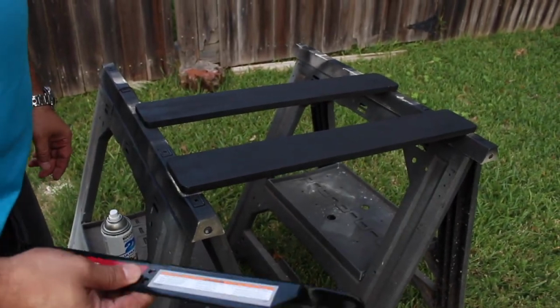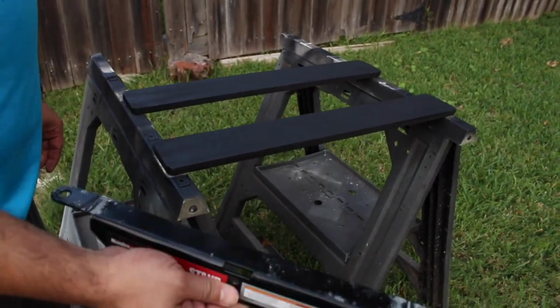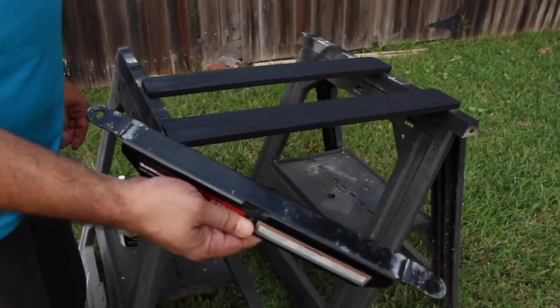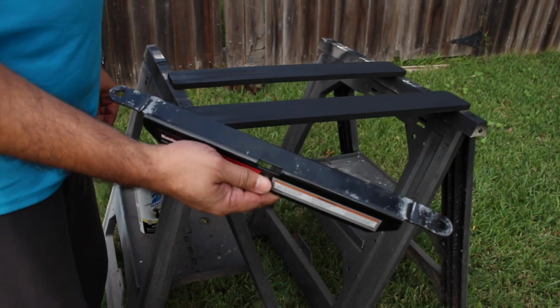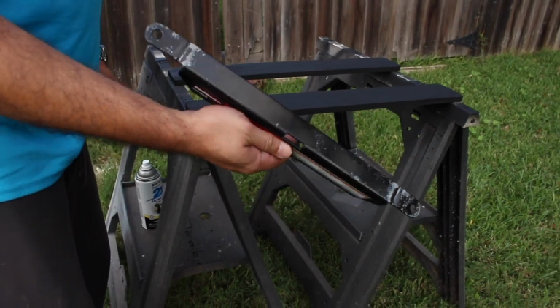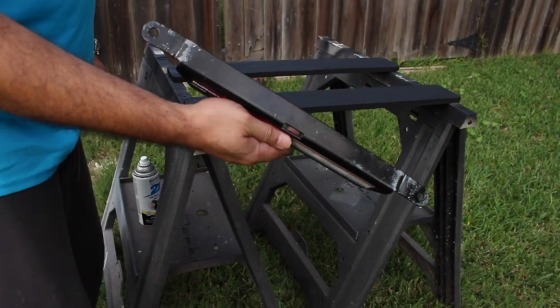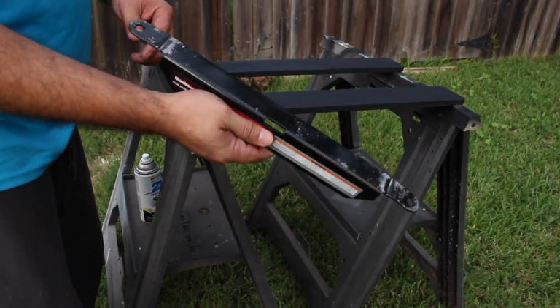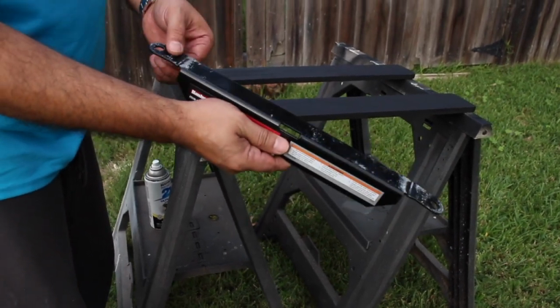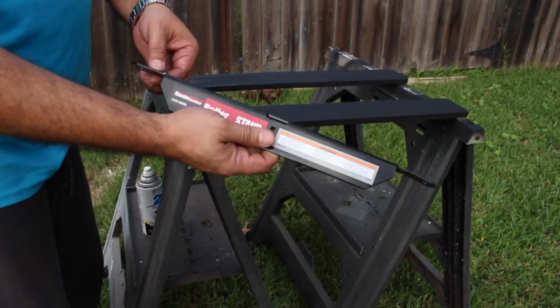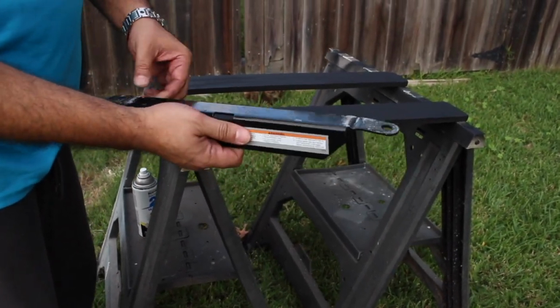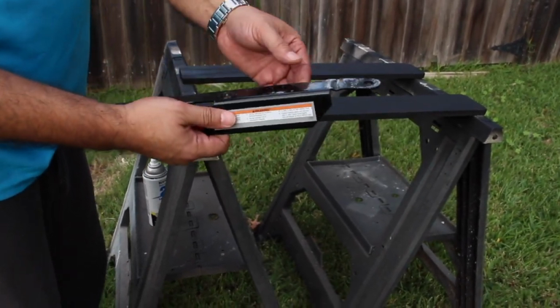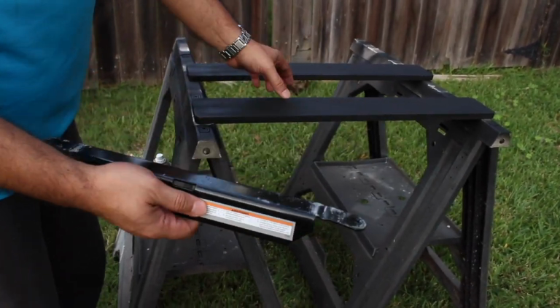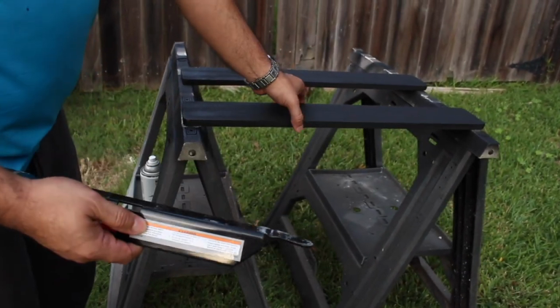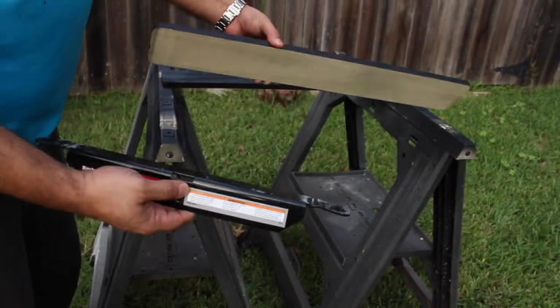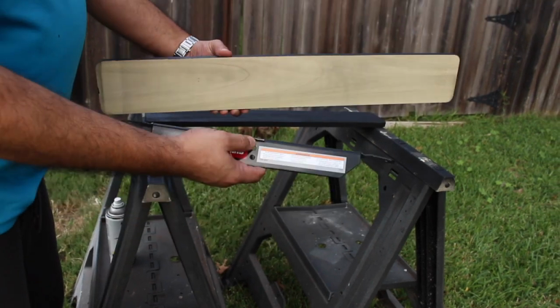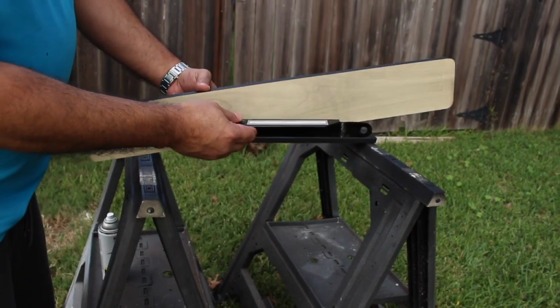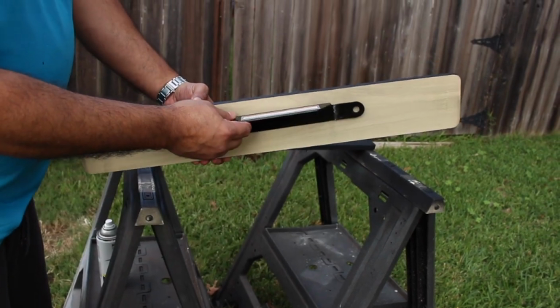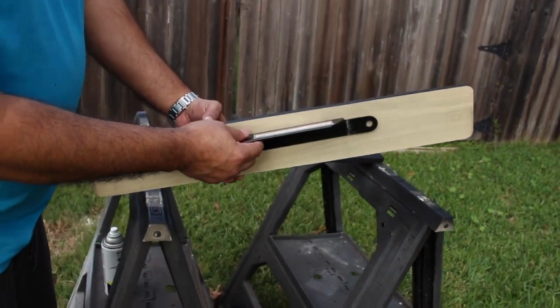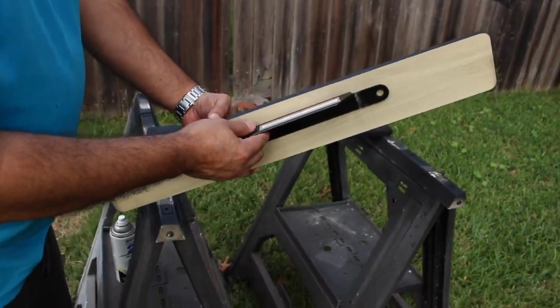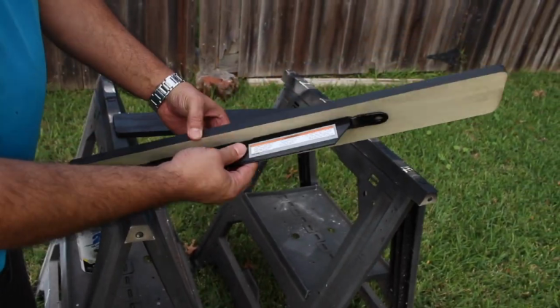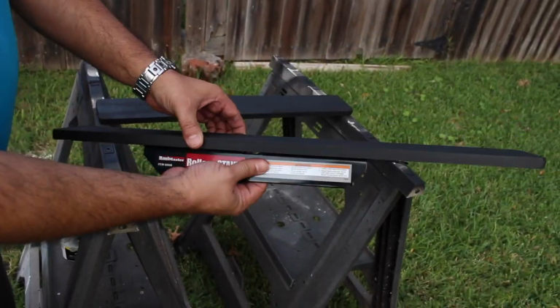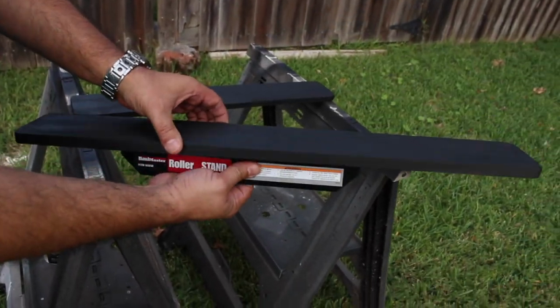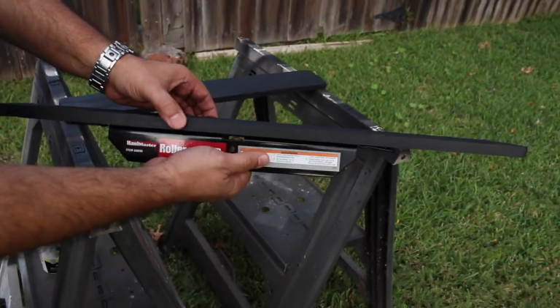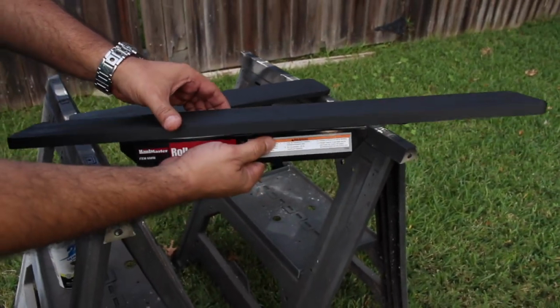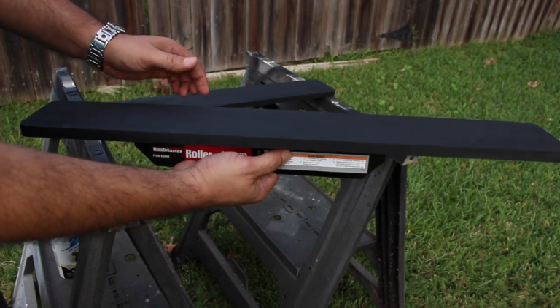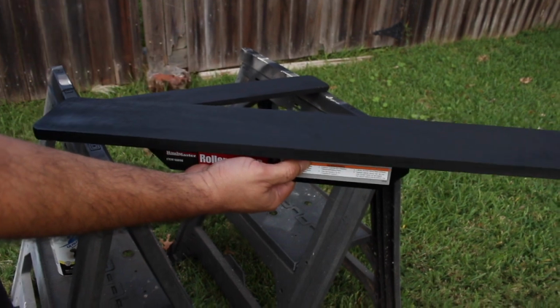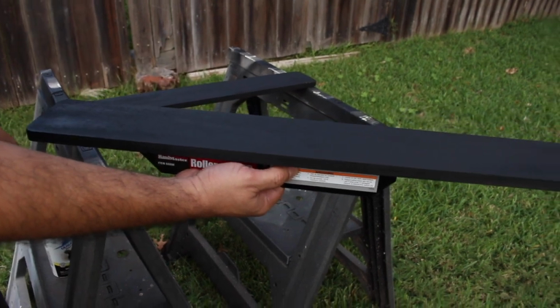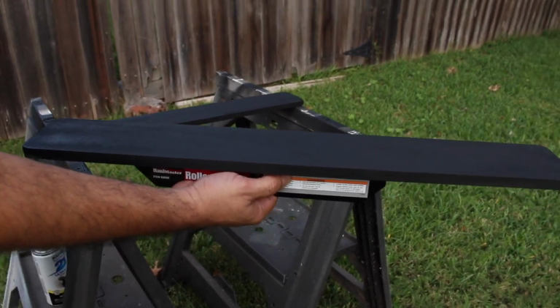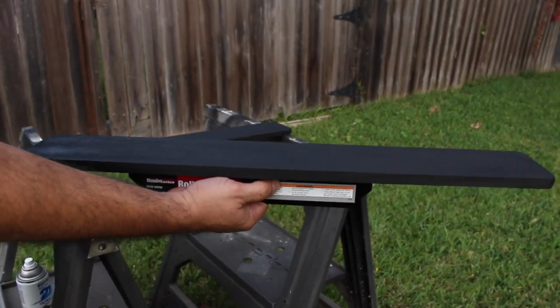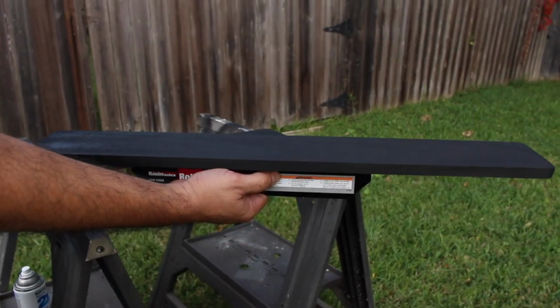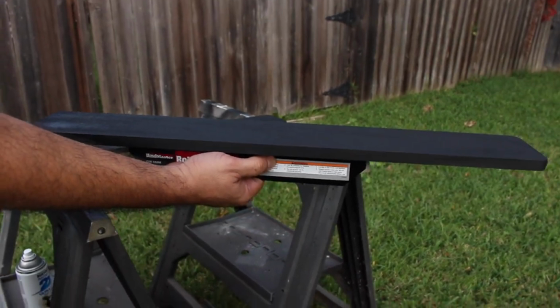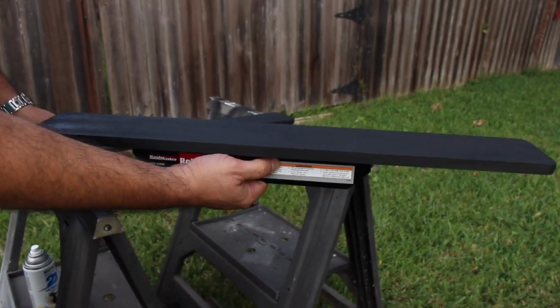This is the bracket I told you about. The roller's been taken off, and I already hammered these ears down flat. Basic concept — I'm going to screw this to the bottom of the board, and I'll show you how that's going to look. Then you just mount this to the actual stand itself.